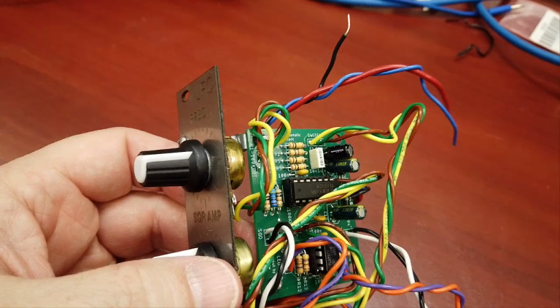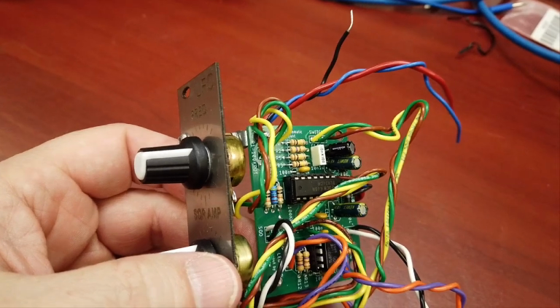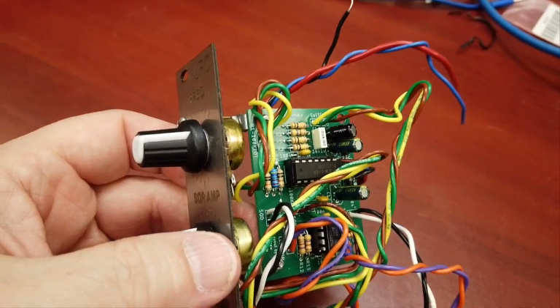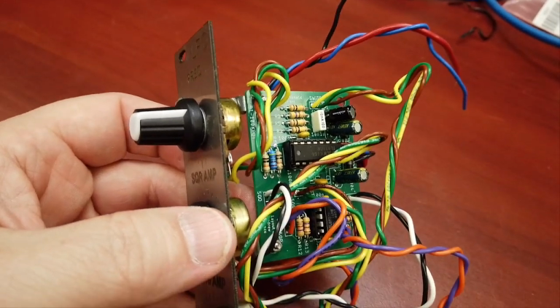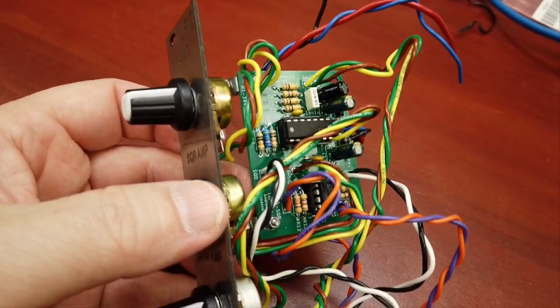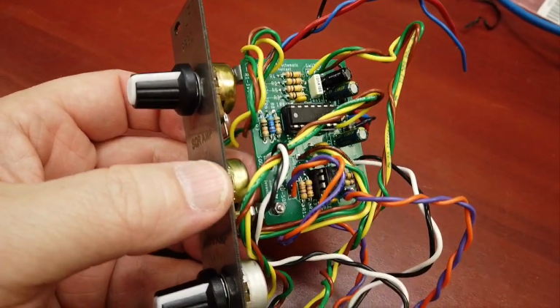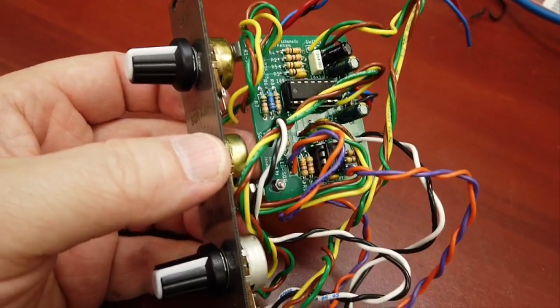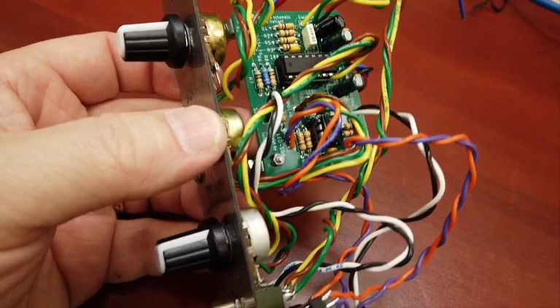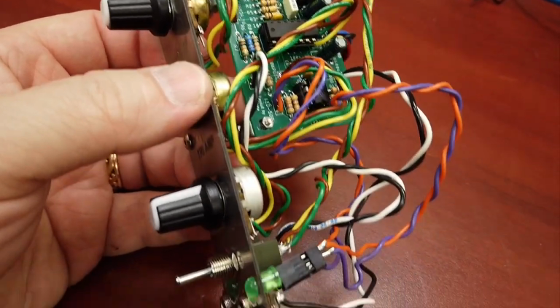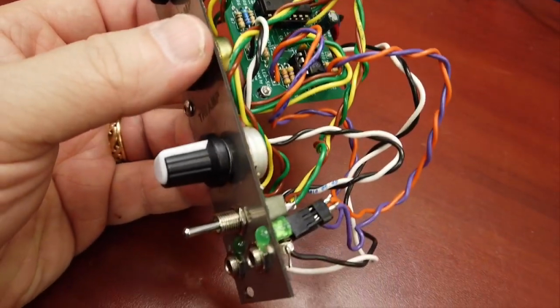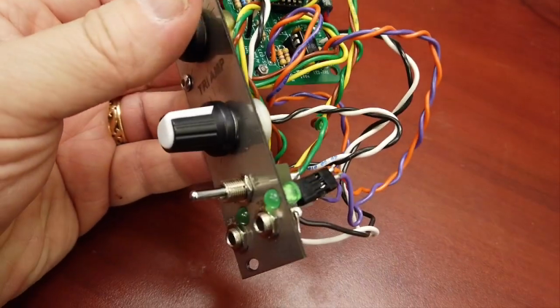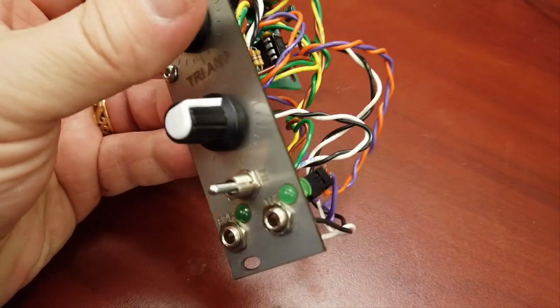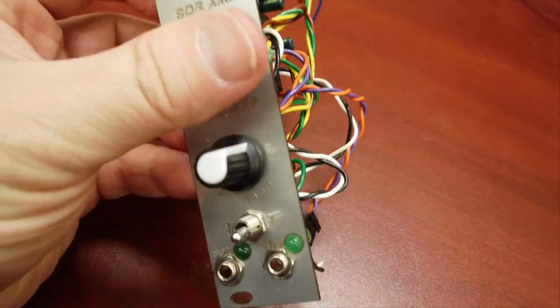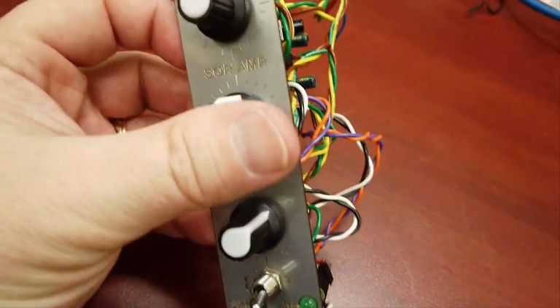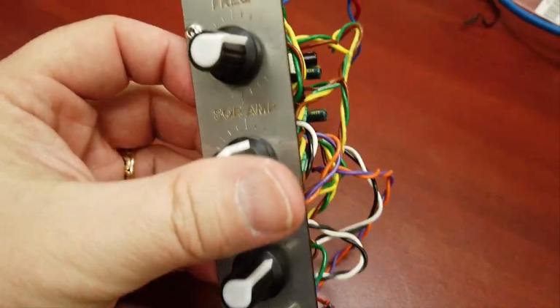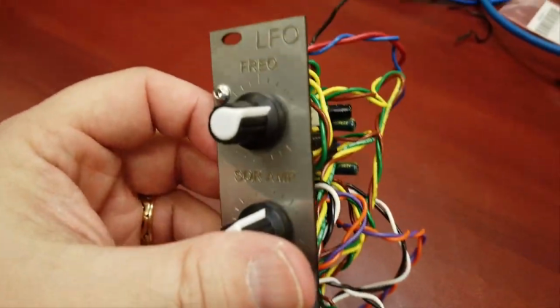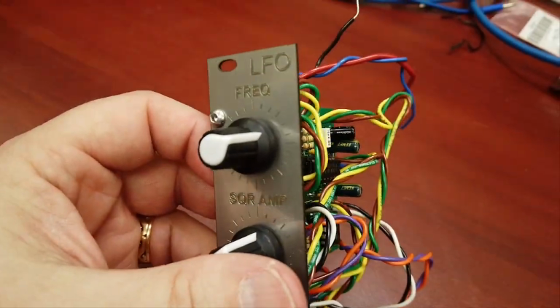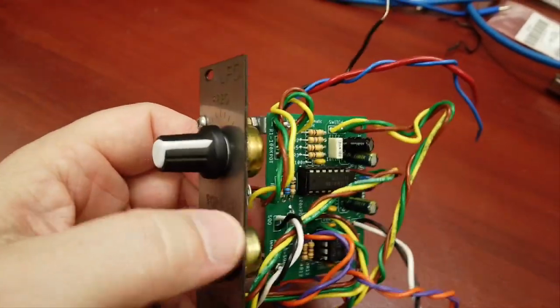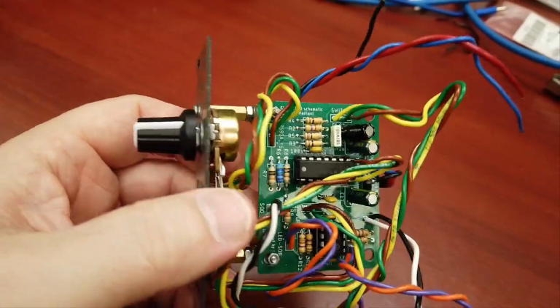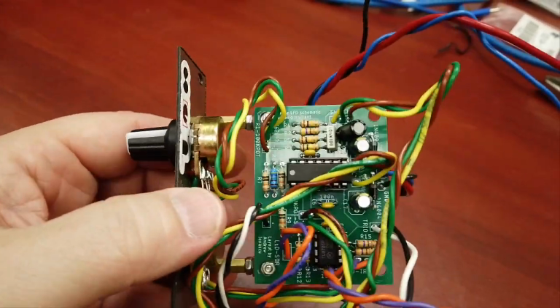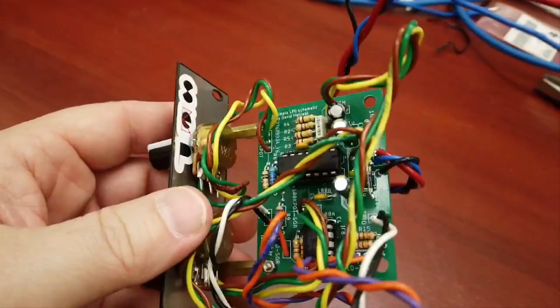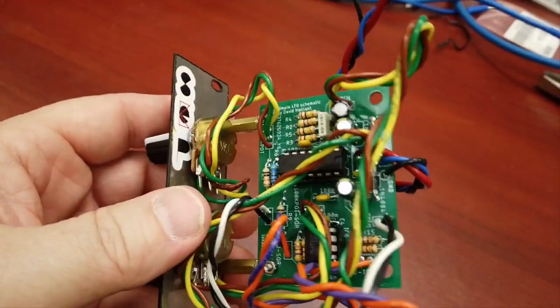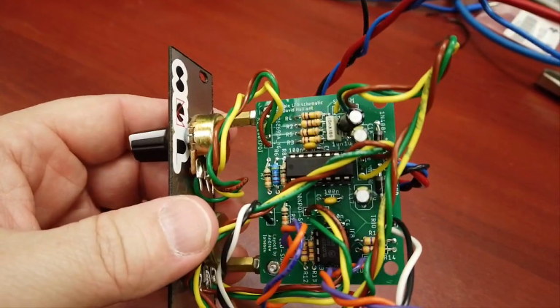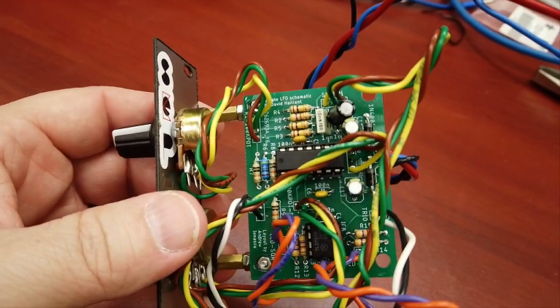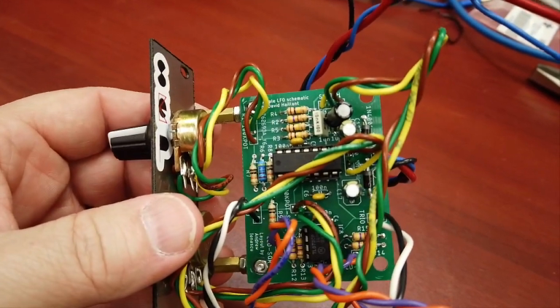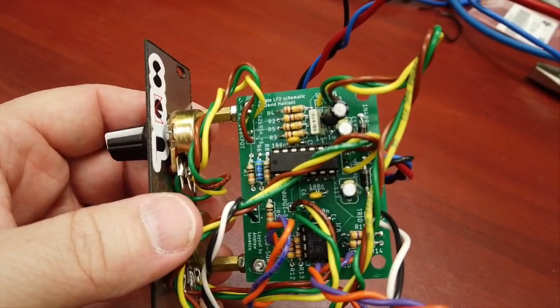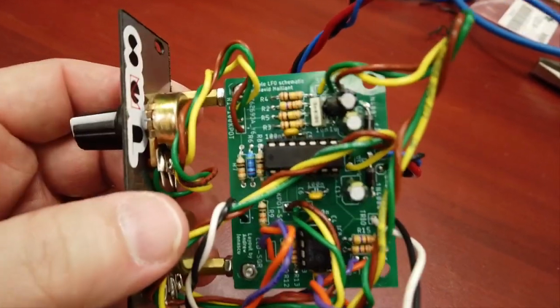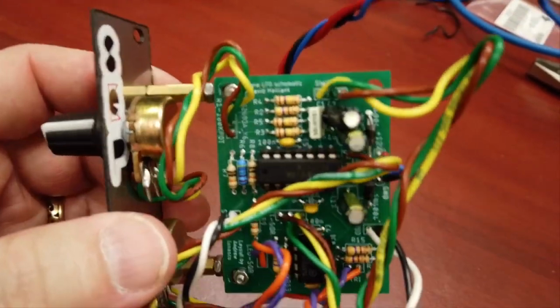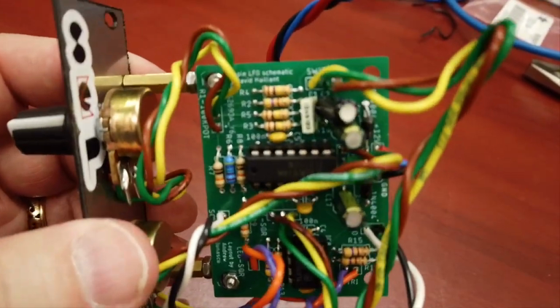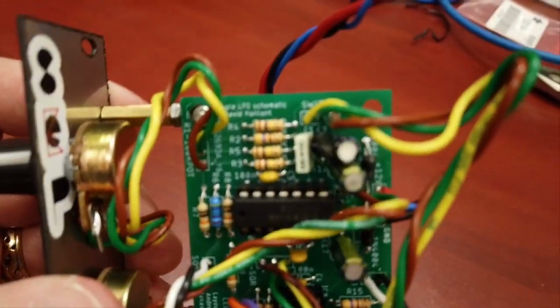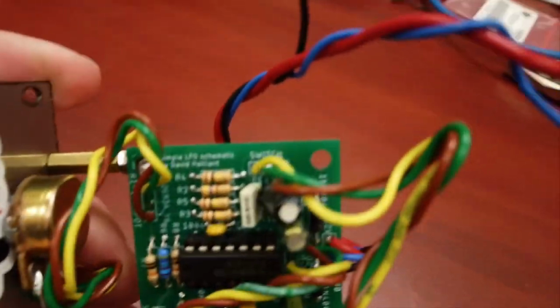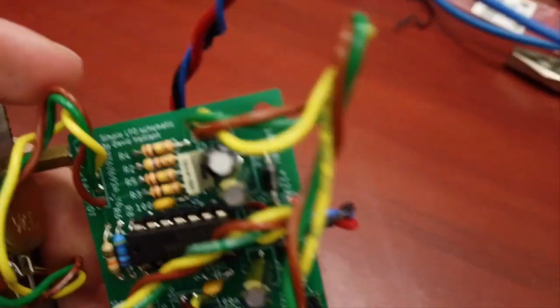Hi there, my name is Aaron Lanterman. I'm a professor of electrical and computer engineering at Georgia Tech, and this is a low-frequency oscillator module built by students in my retro-futuristic hardware vertically integrated projects team.